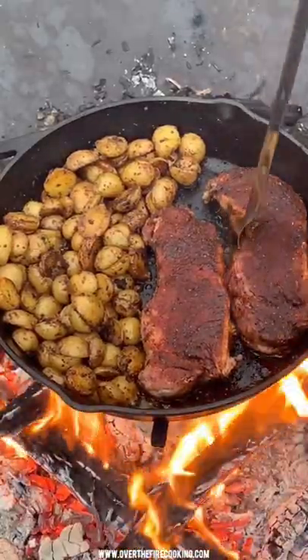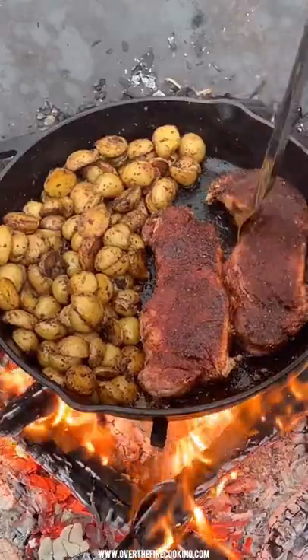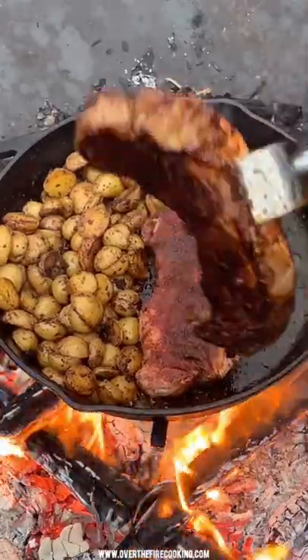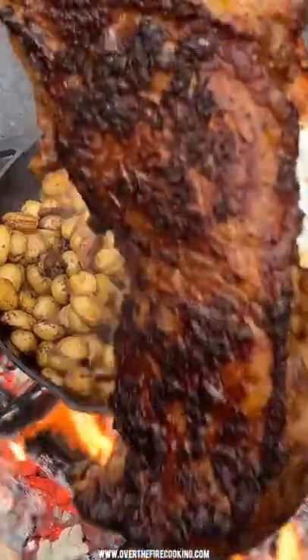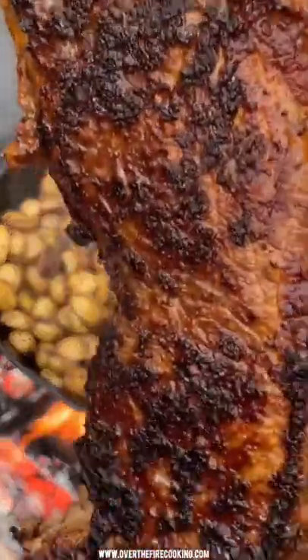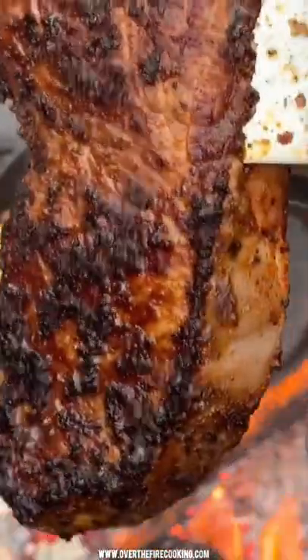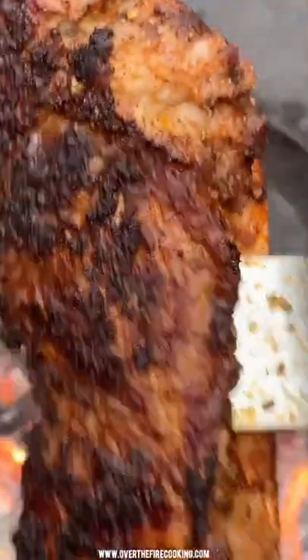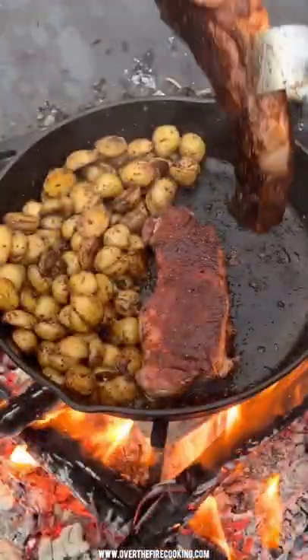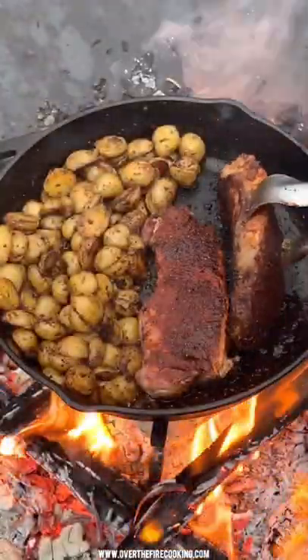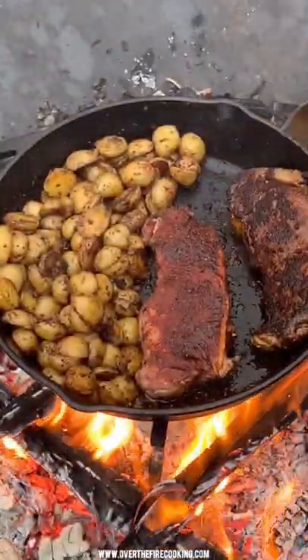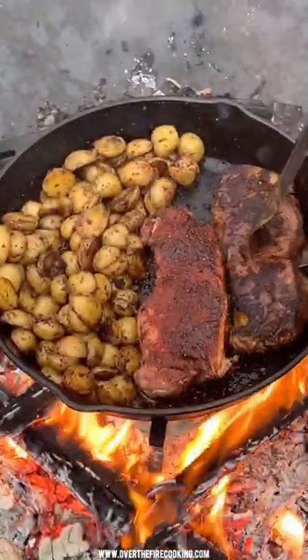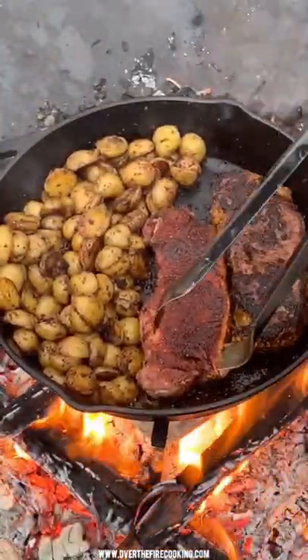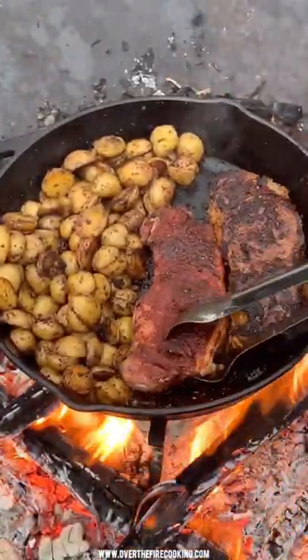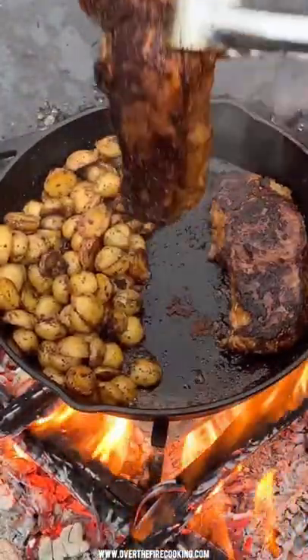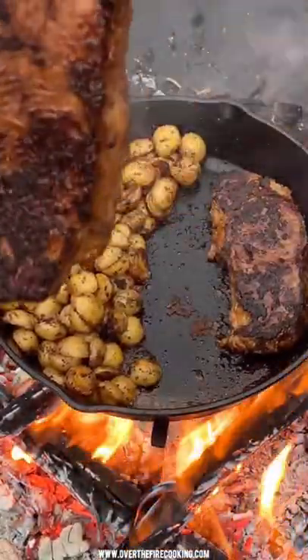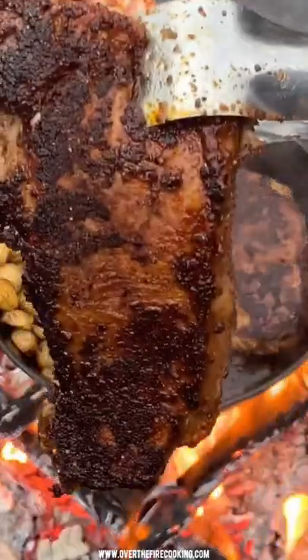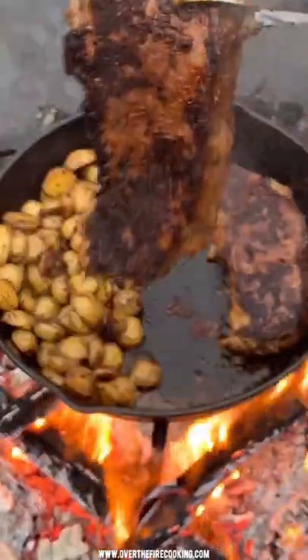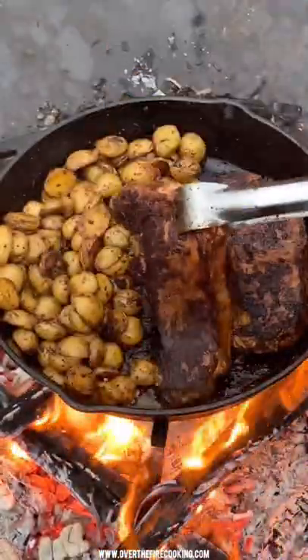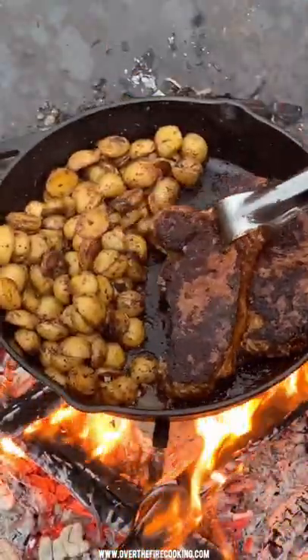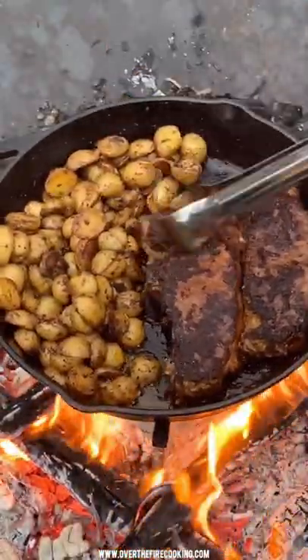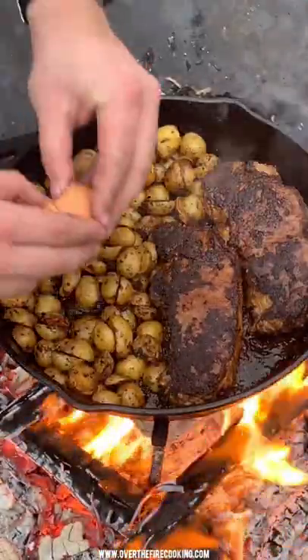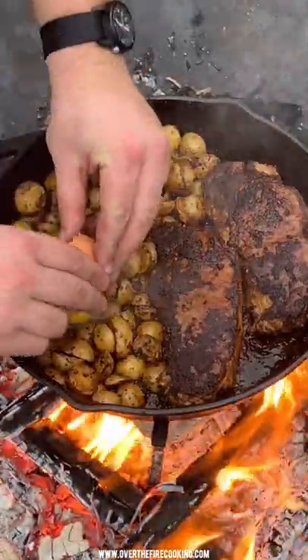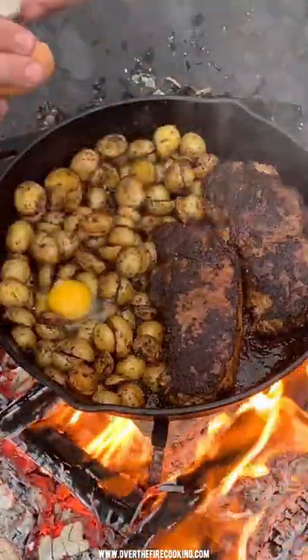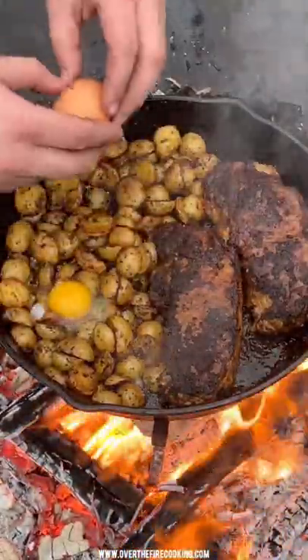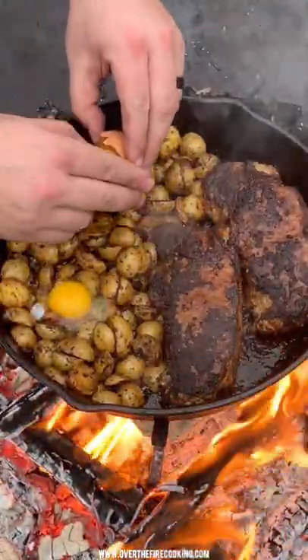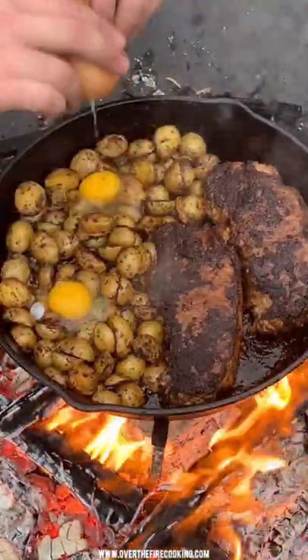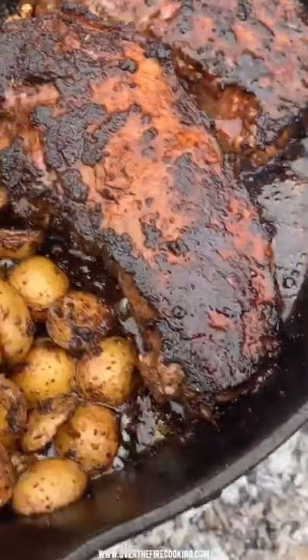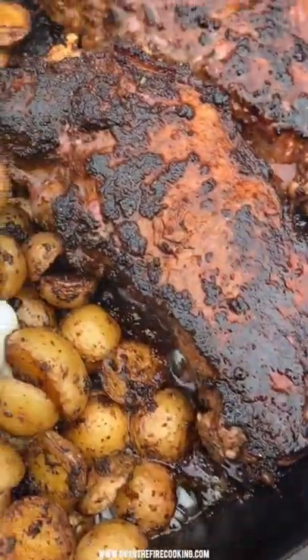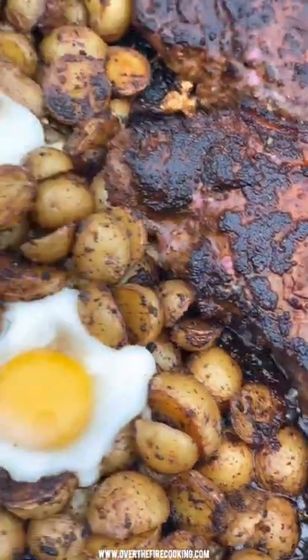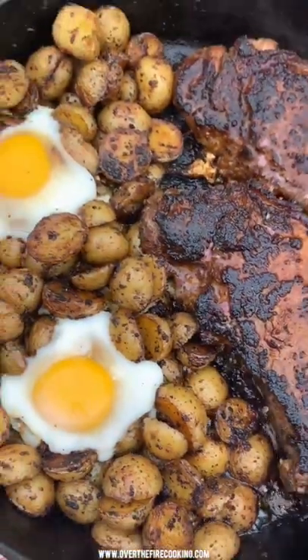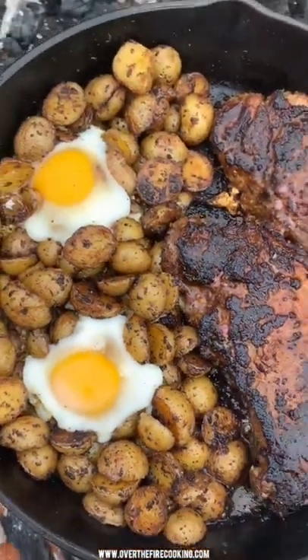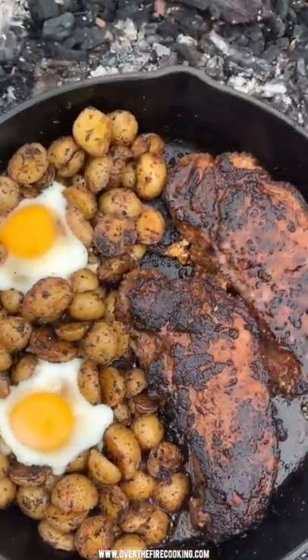Once they're ready to flip, we're going to flip them over and then make little pockets inside the potatoes so that we can add in our eggs. Drop in some eggs right there and let those cook off.